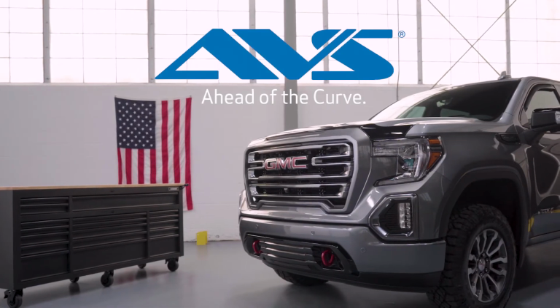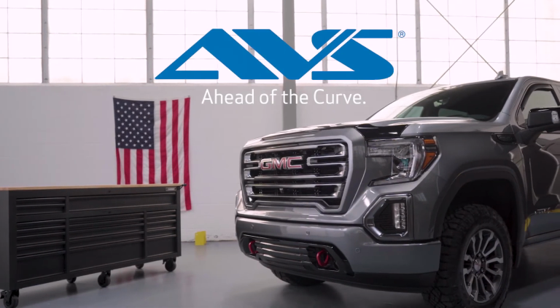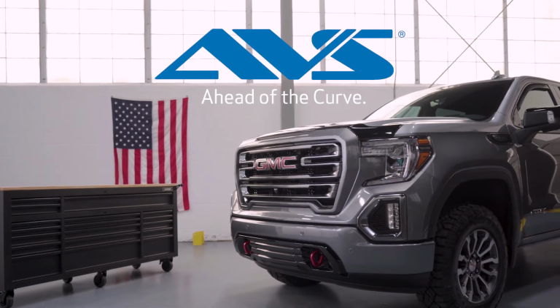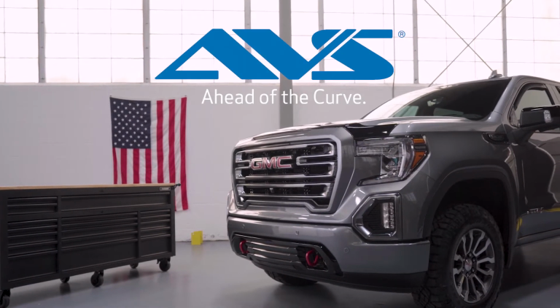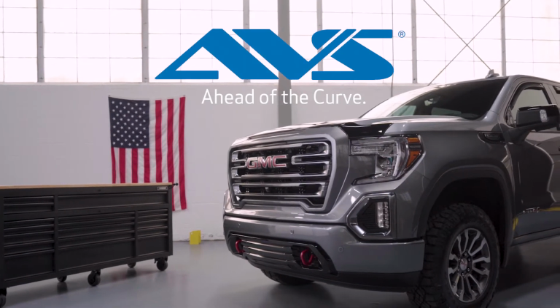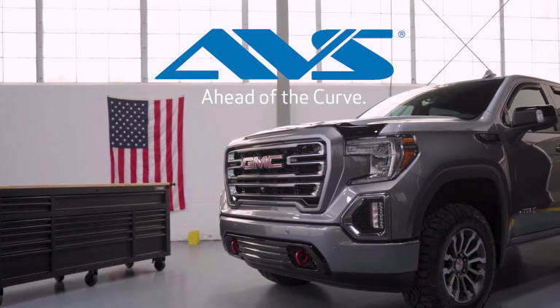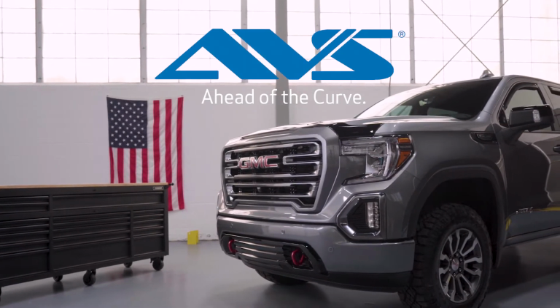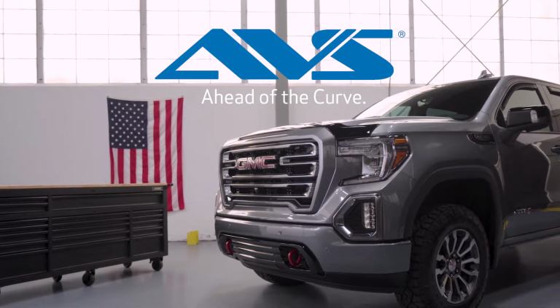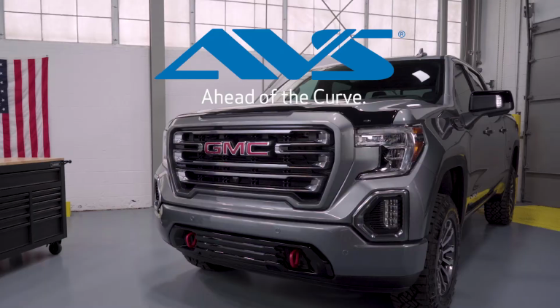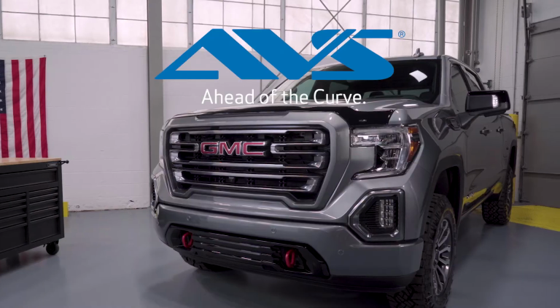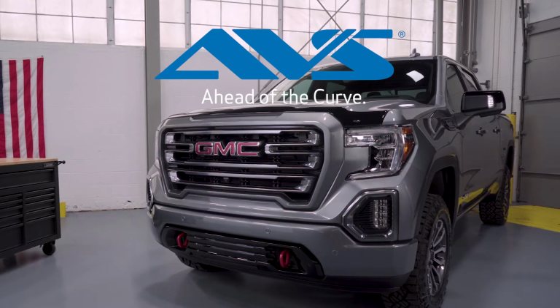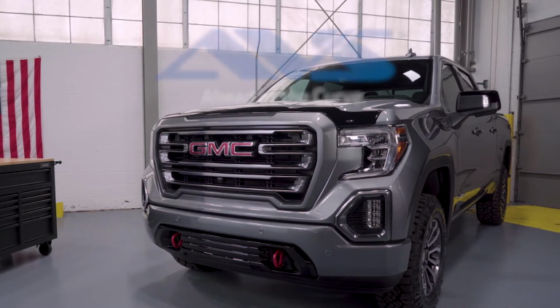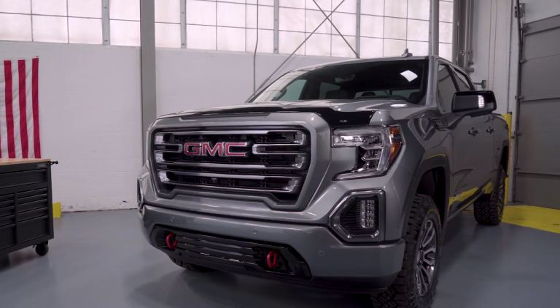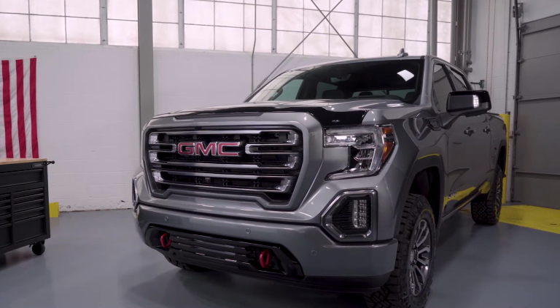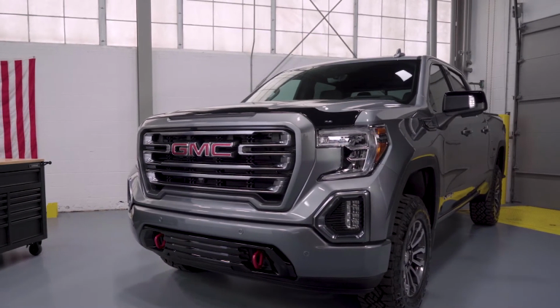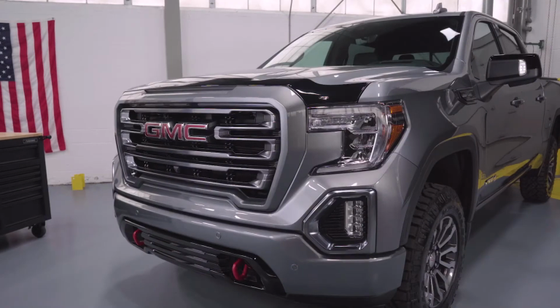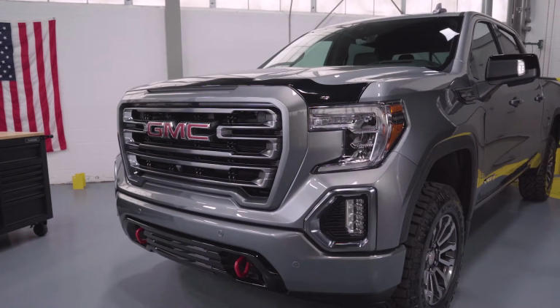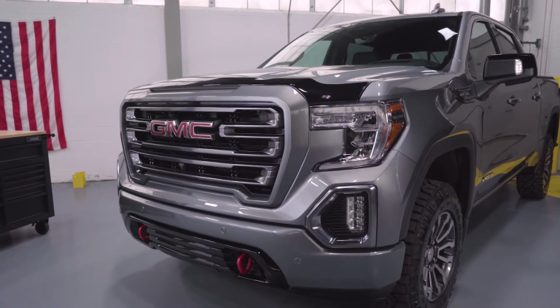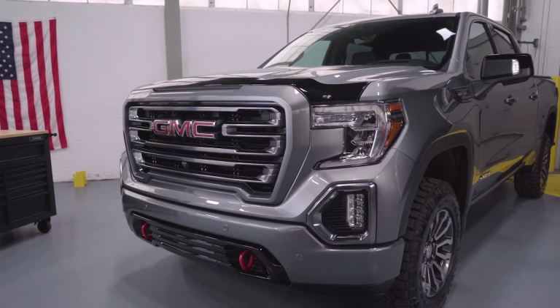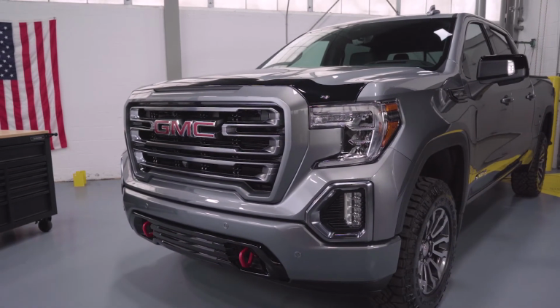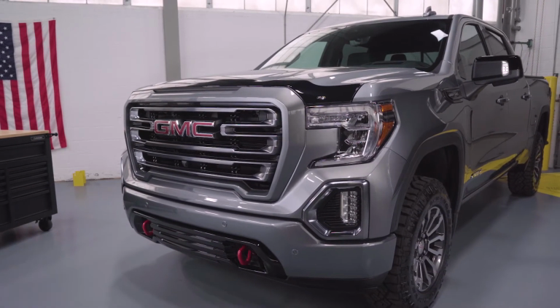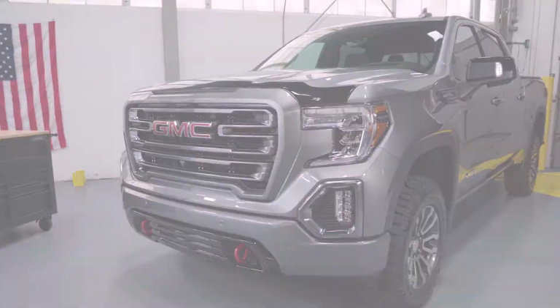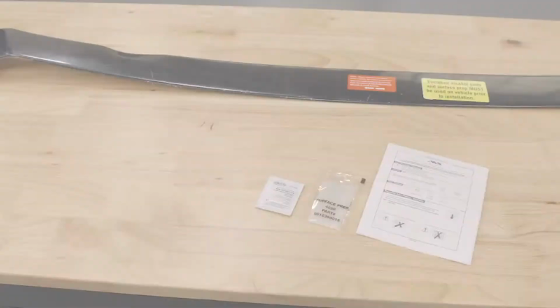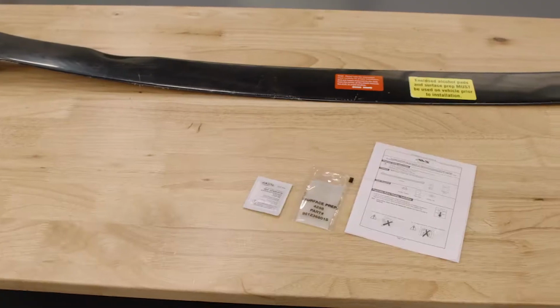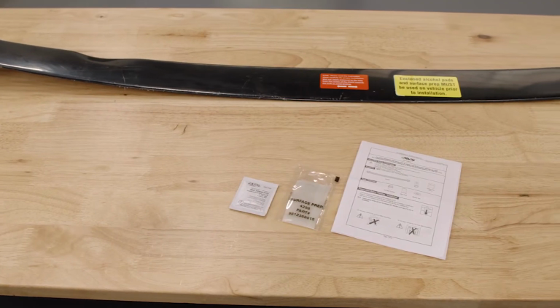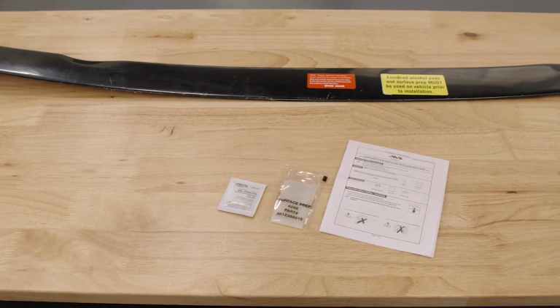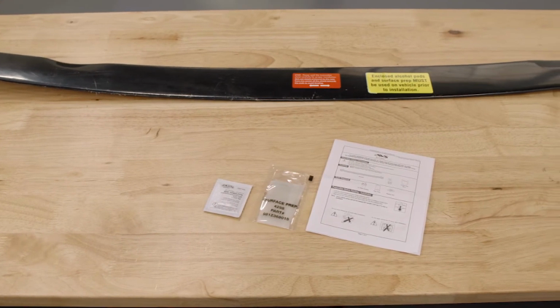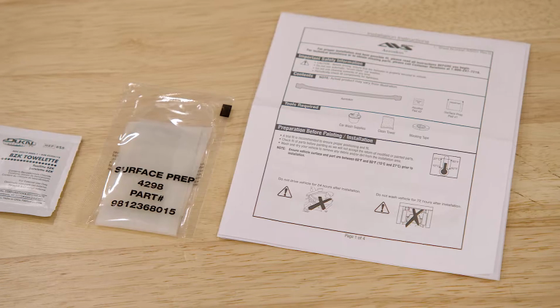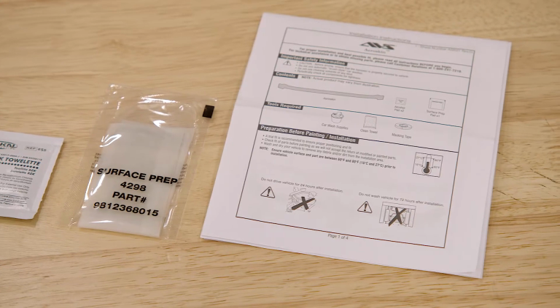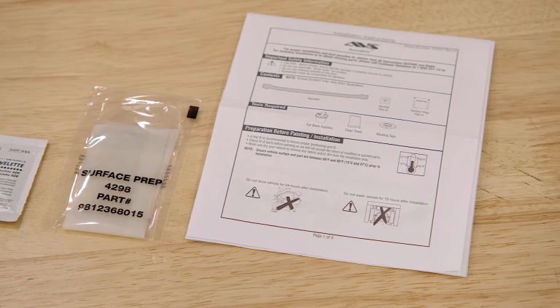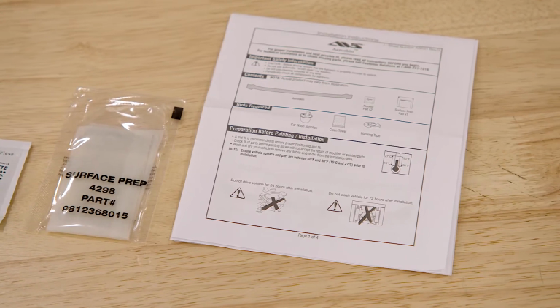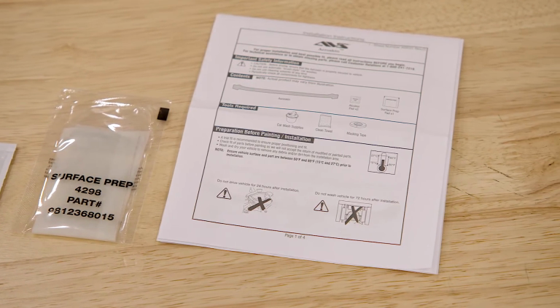Thanks for purchasing an AVS AeroSkin Hood Shield. Today we will be installing it on a GMC Sierra 1500. Please review the included written install guide before beginning installation.